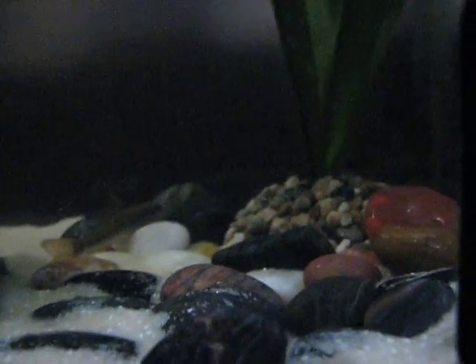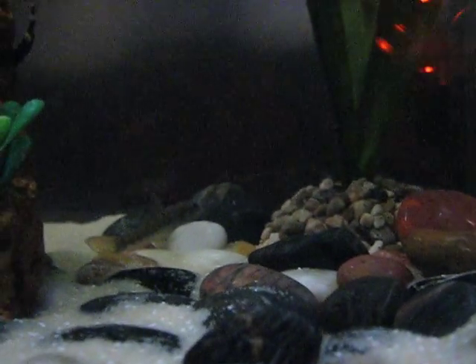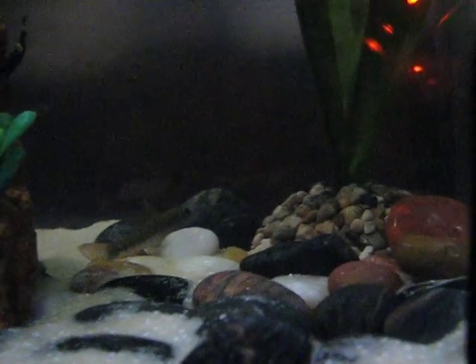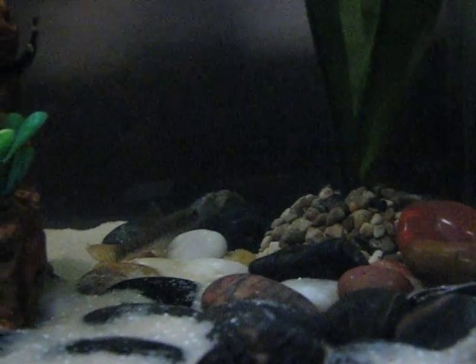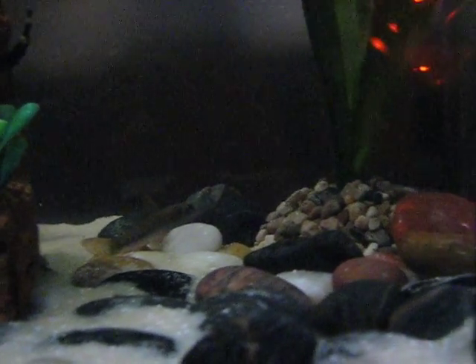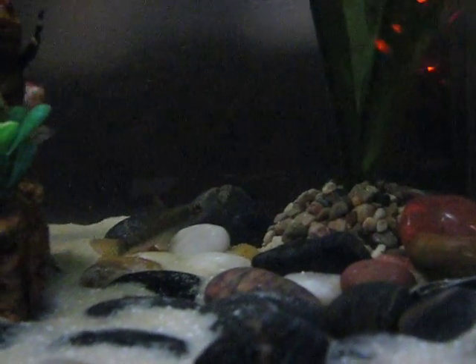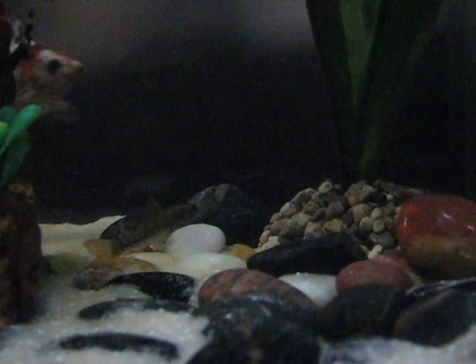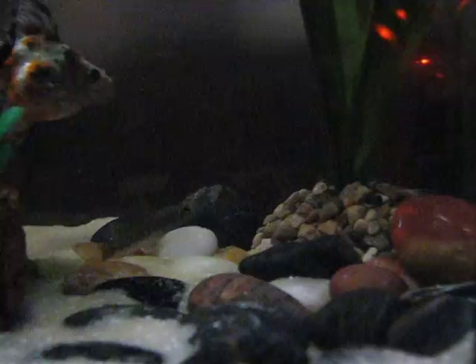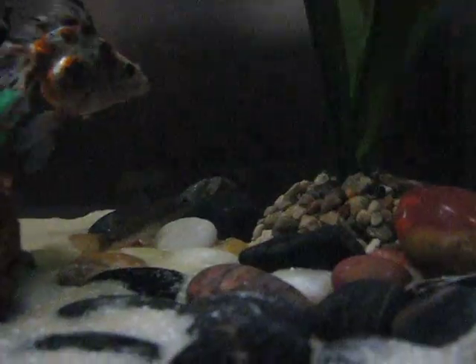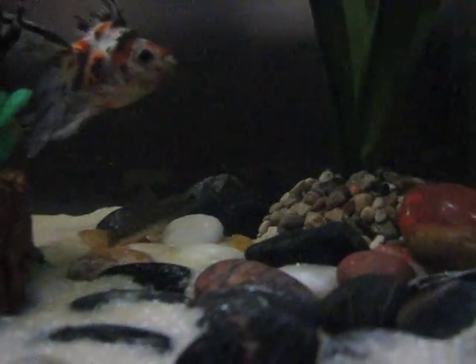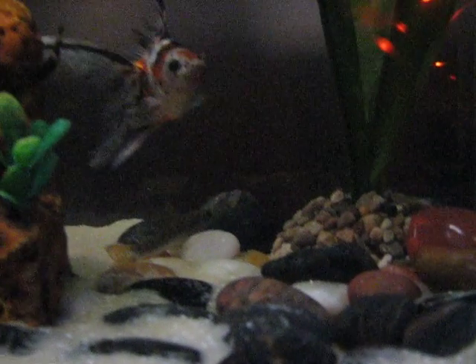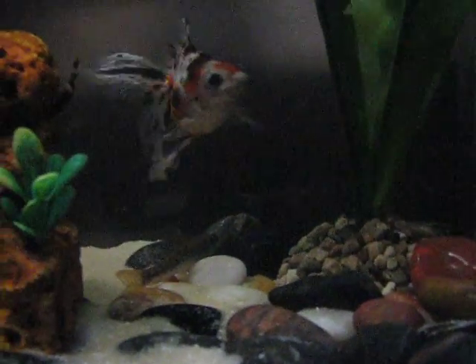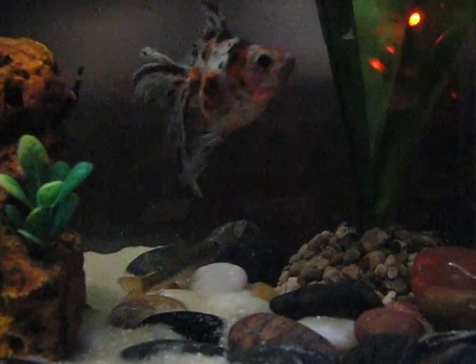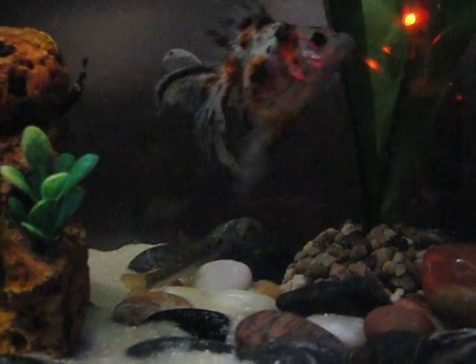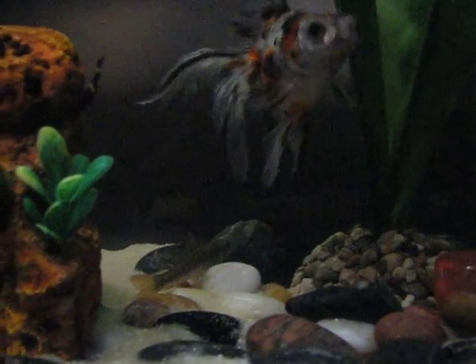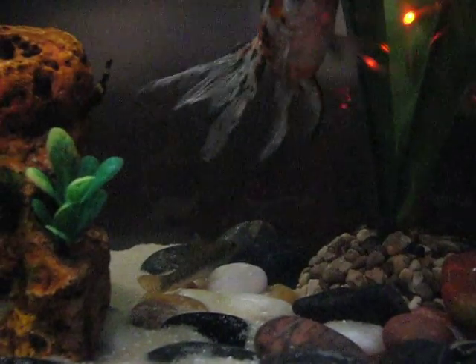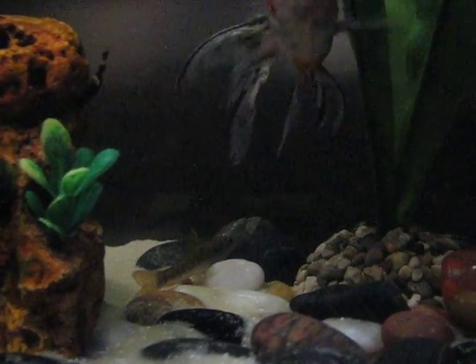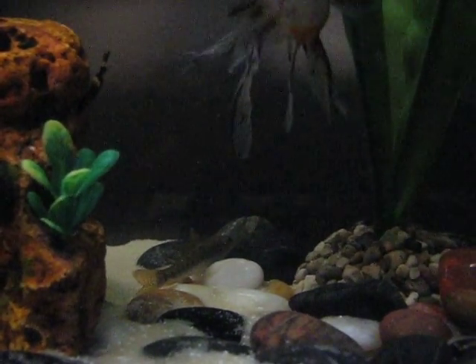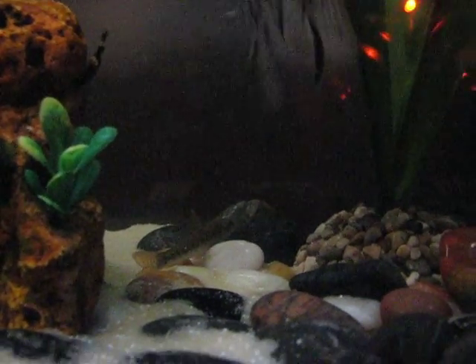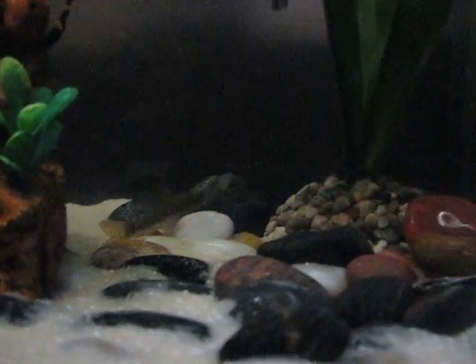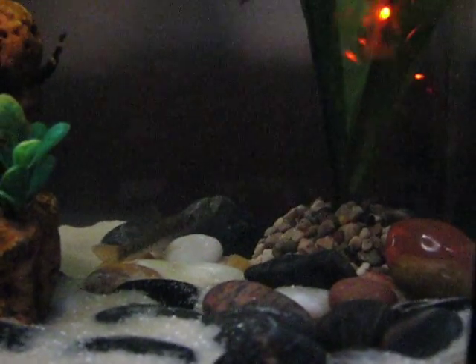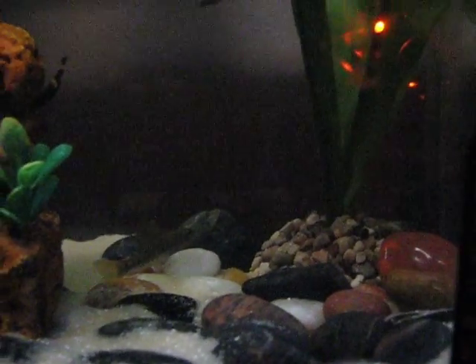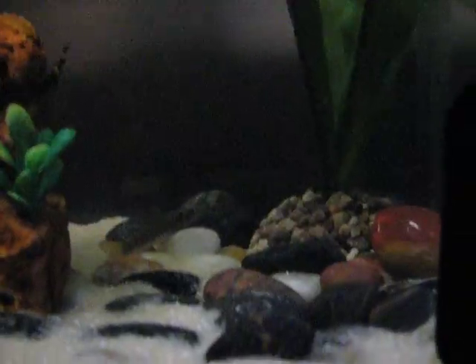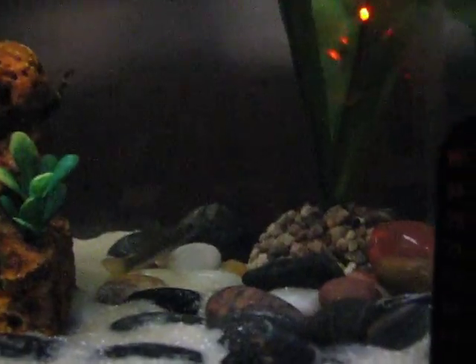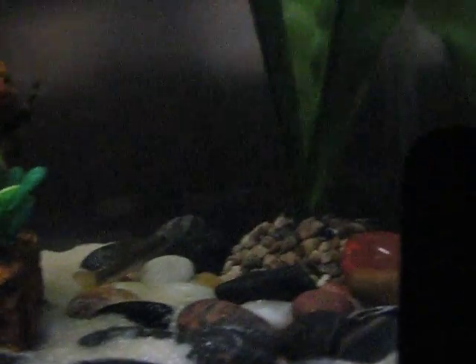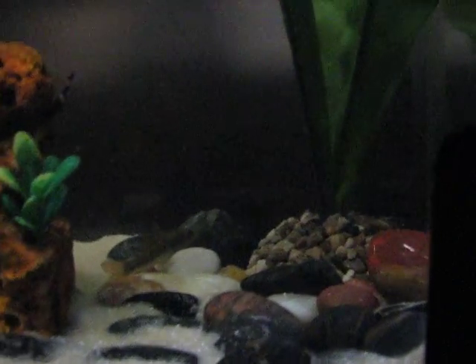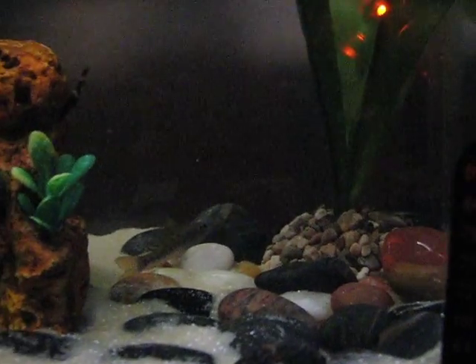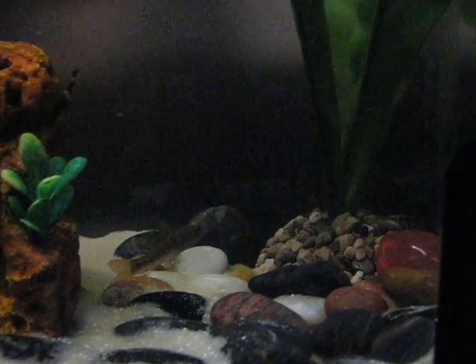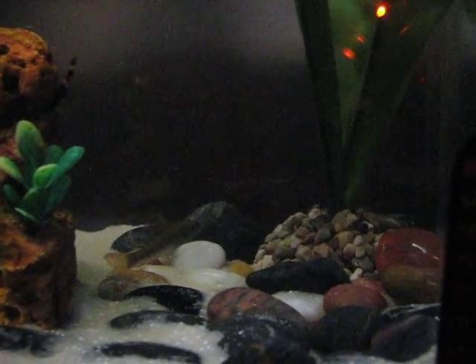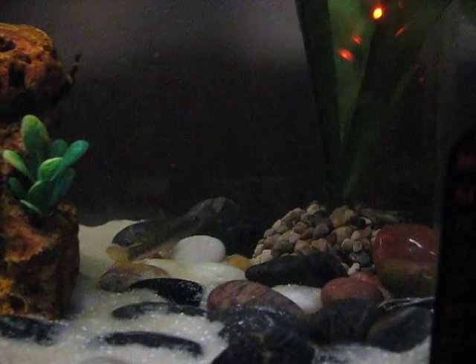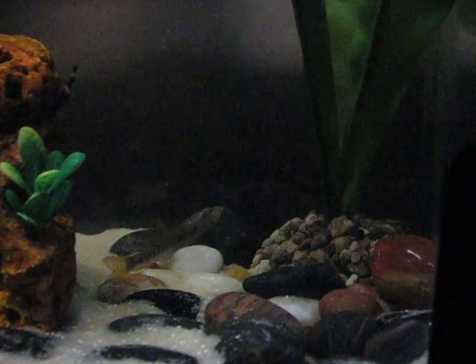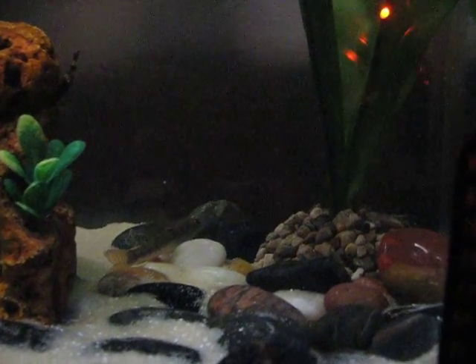Oh, and what is that? It looks like a spotted lion fish as it so gently rests on the white rock, weighing in at 4 billion million pounds.